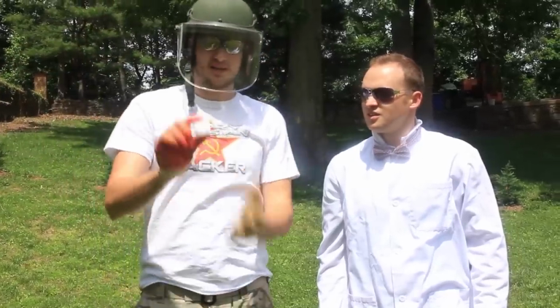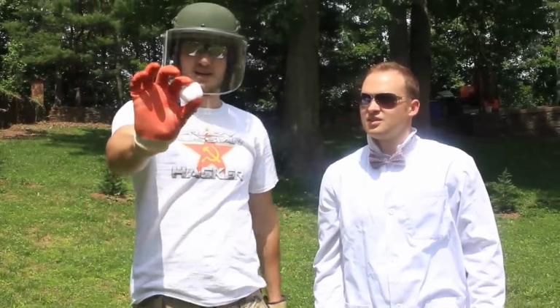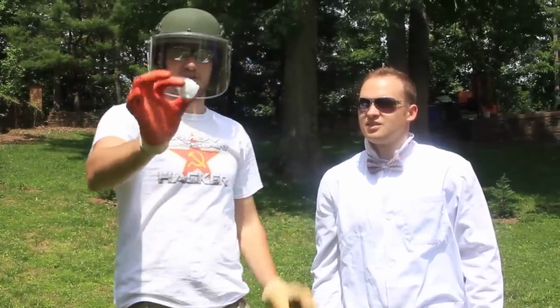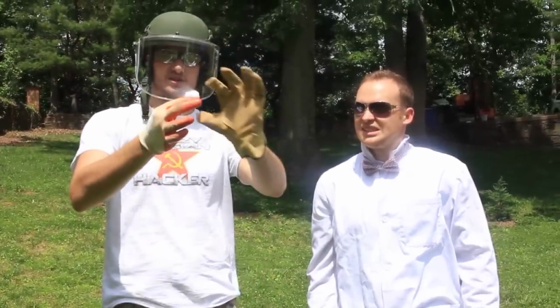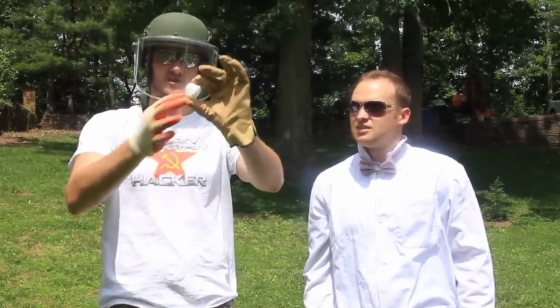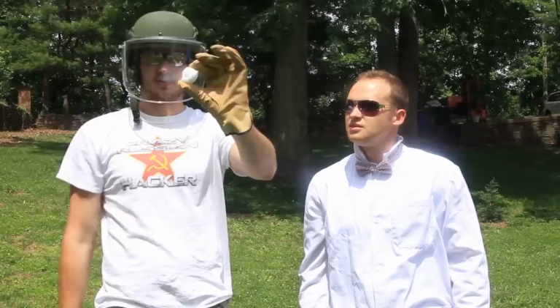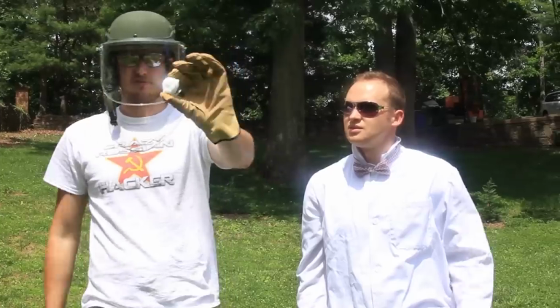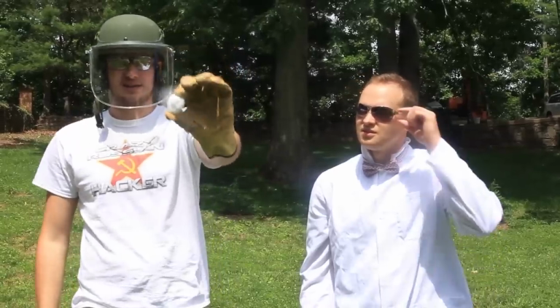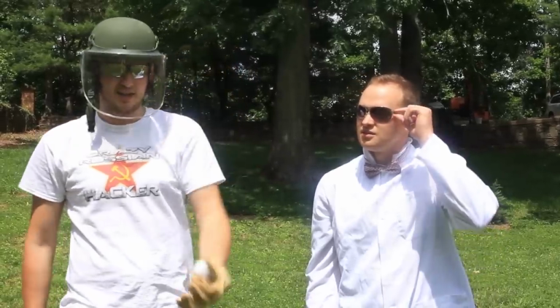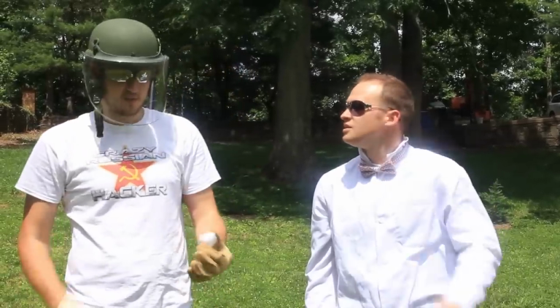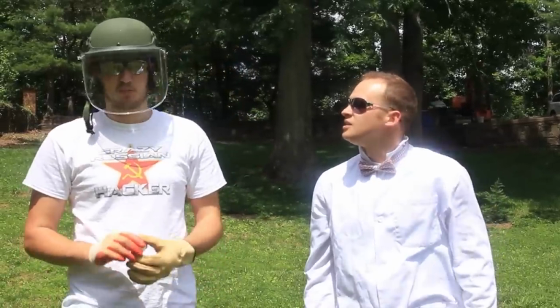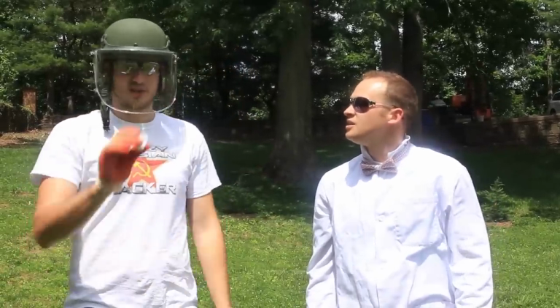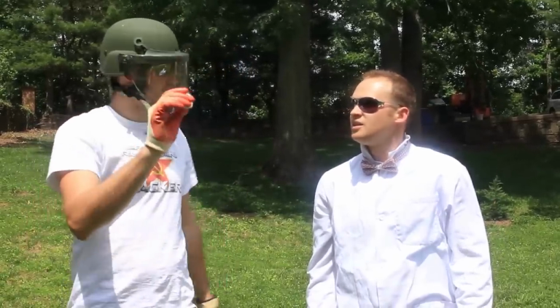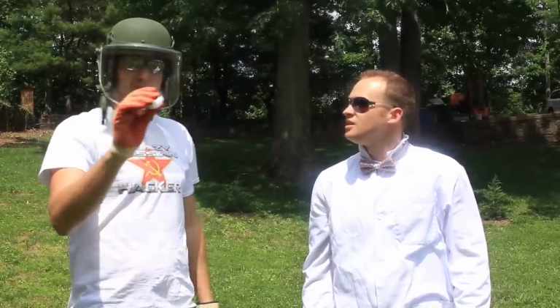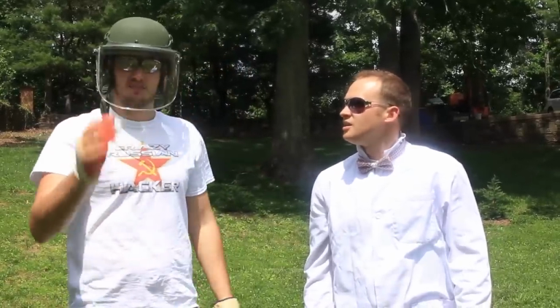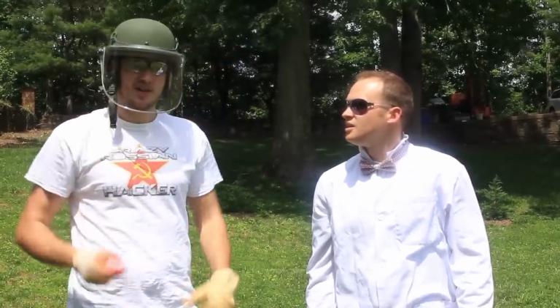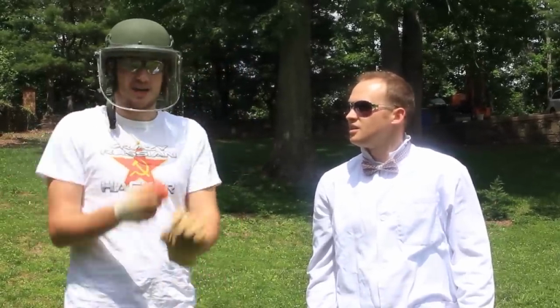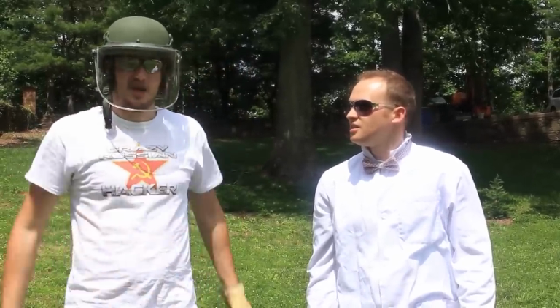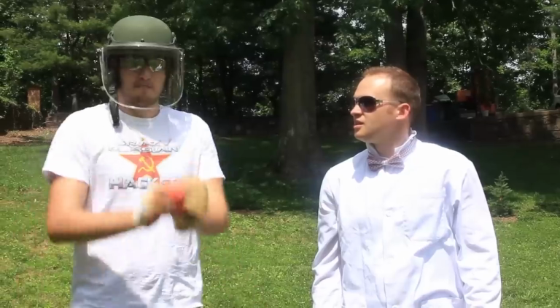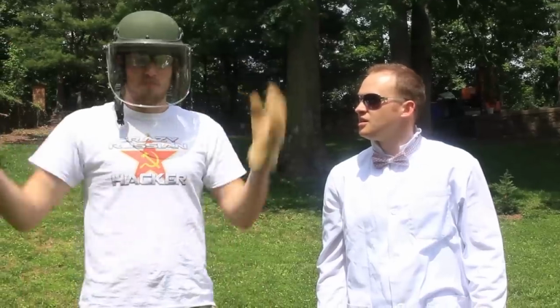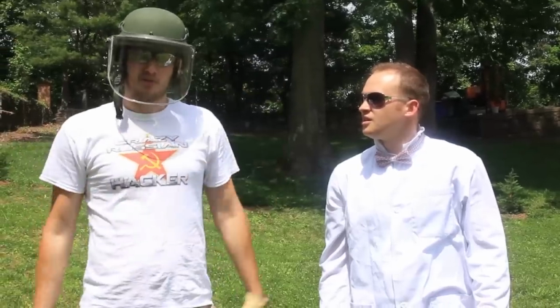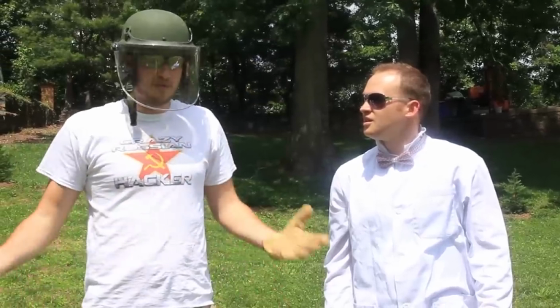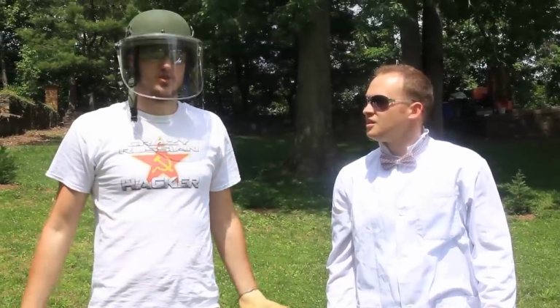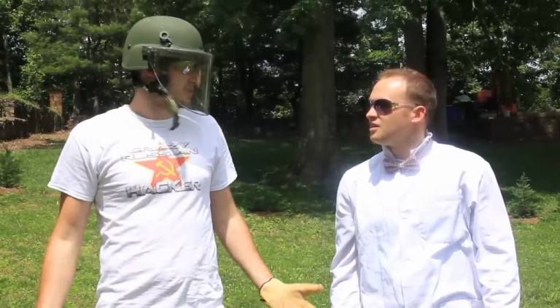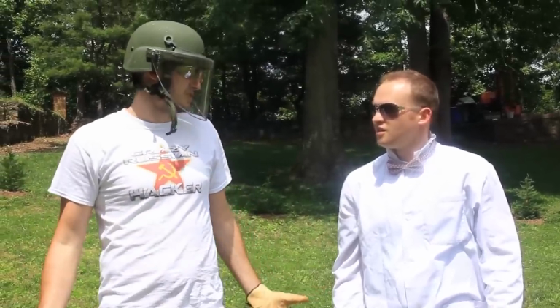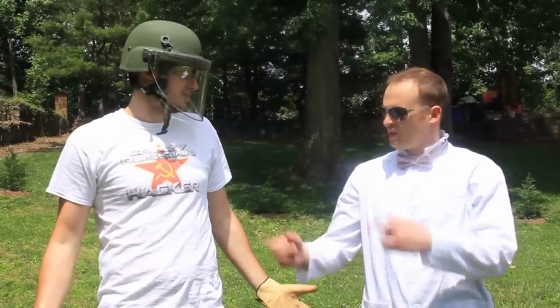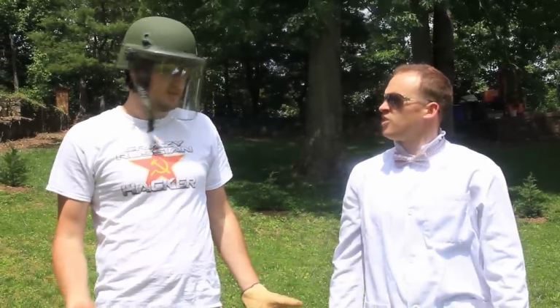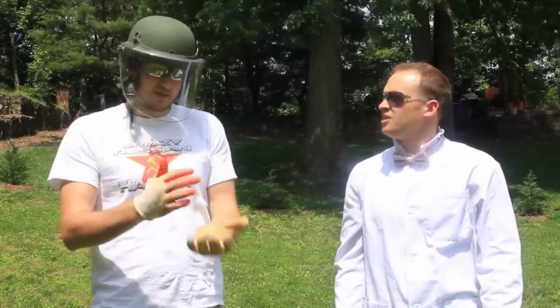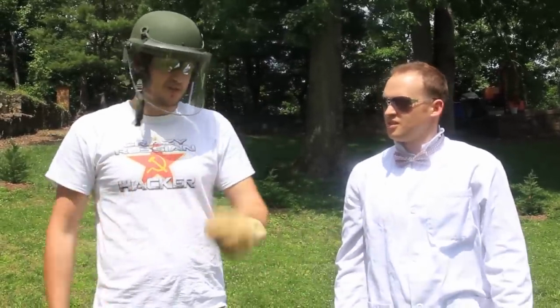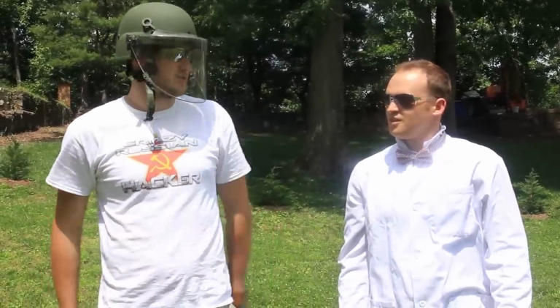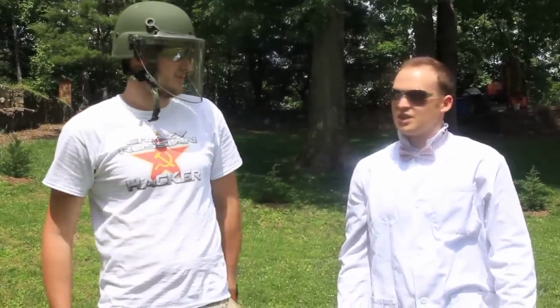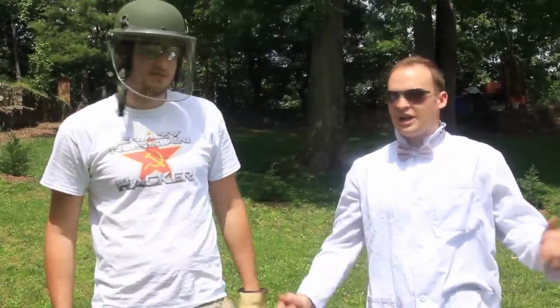We got dry ice over here, super cold, minus 78. We're gonna put it in a small plastic bottle, tie it up, and BOOM! And we're gonna film it in super slow motion. You think it'll explode though? Yeah, it will. Let's do it. Let's check it out.